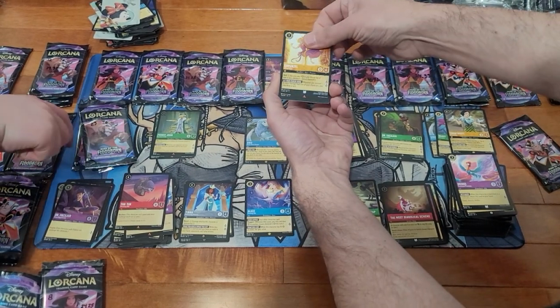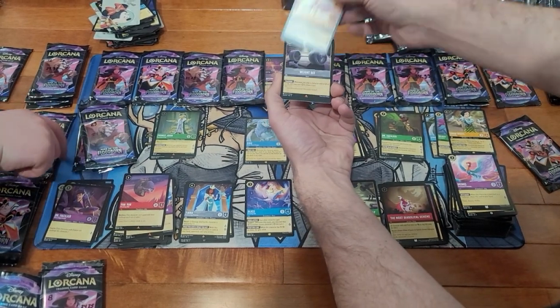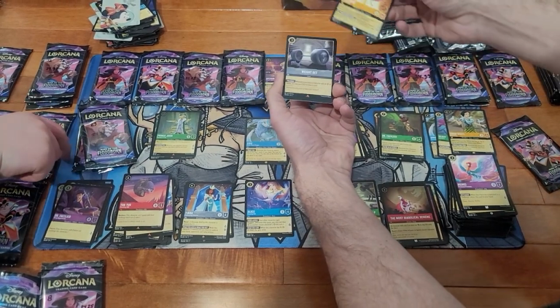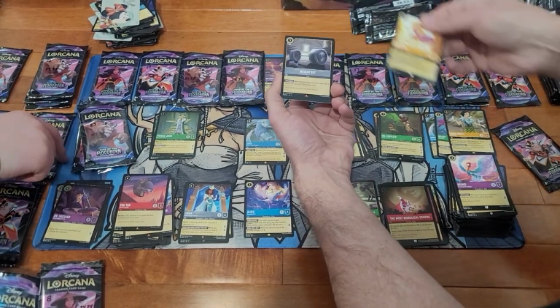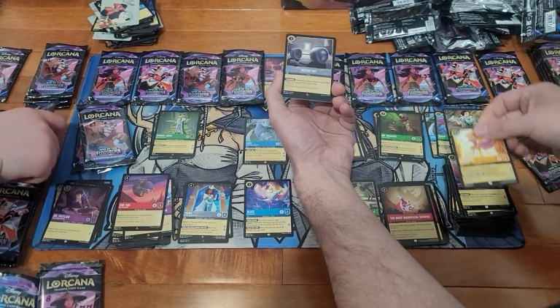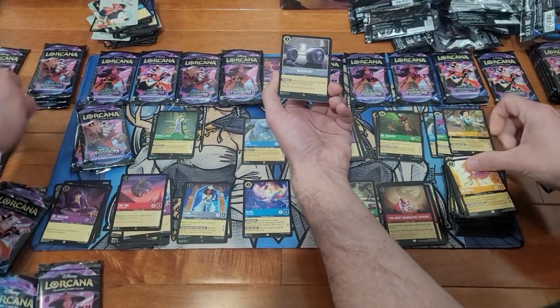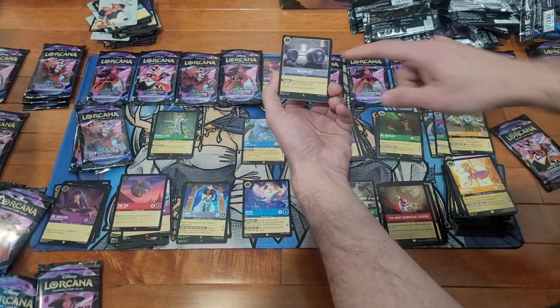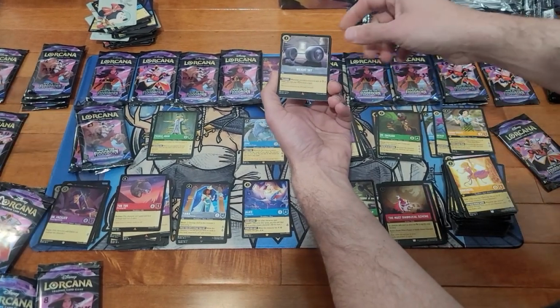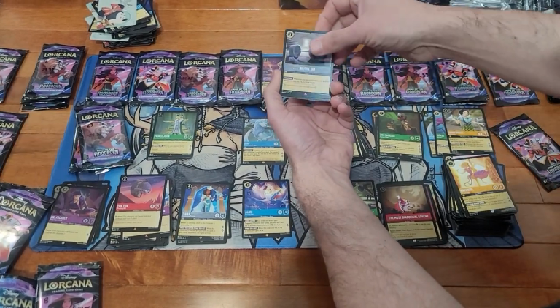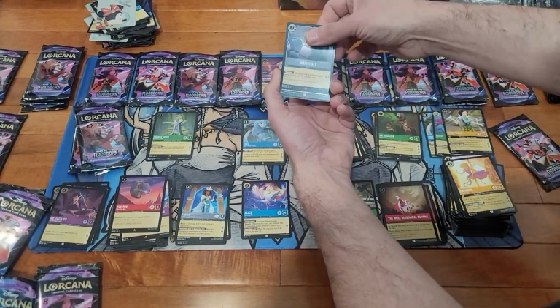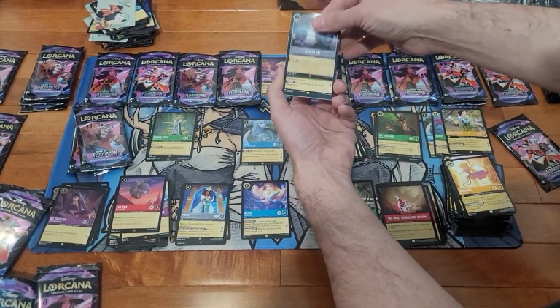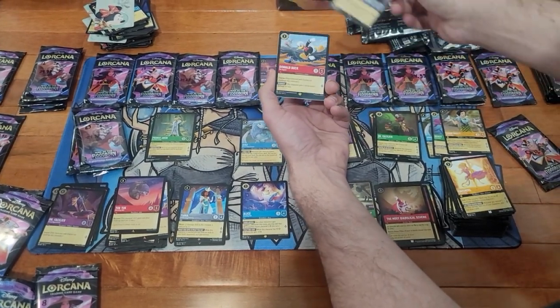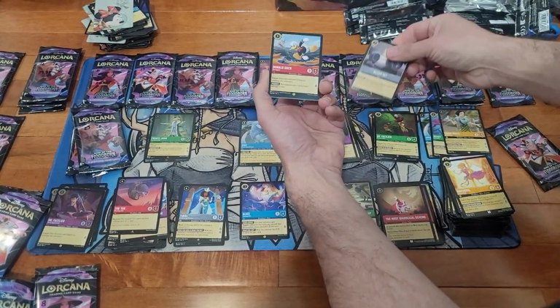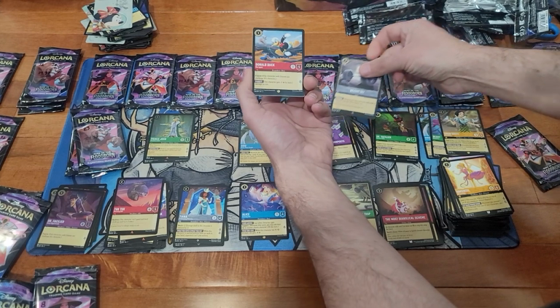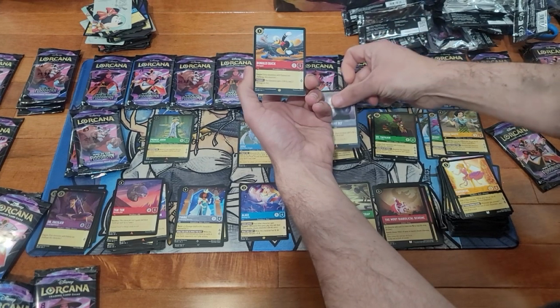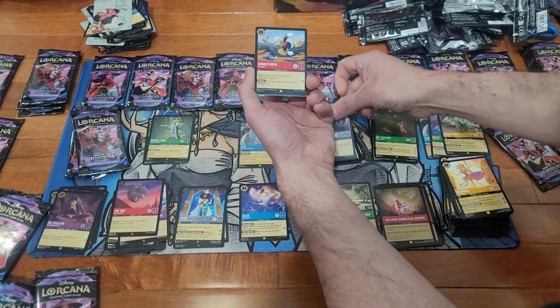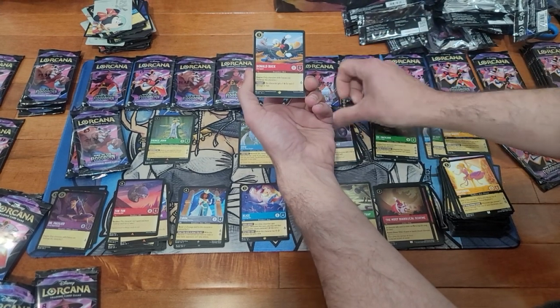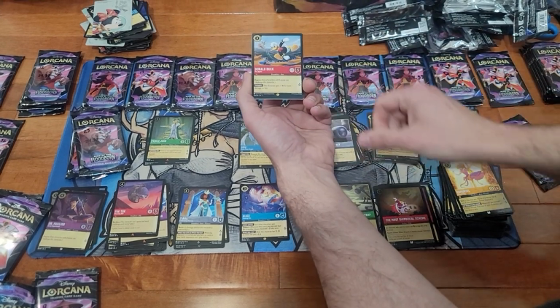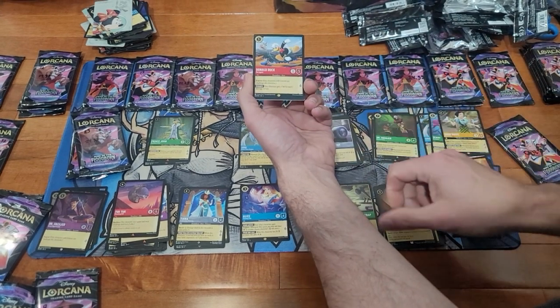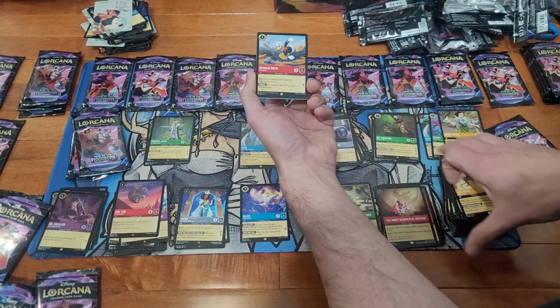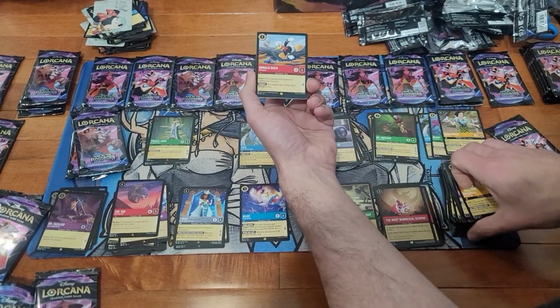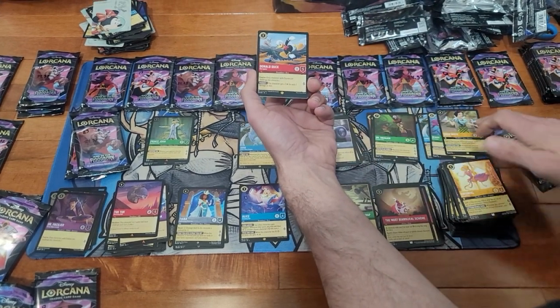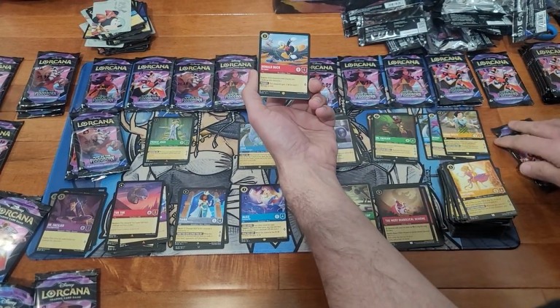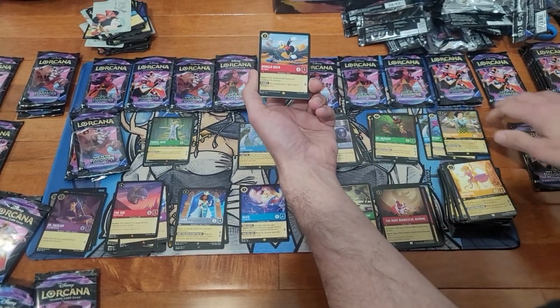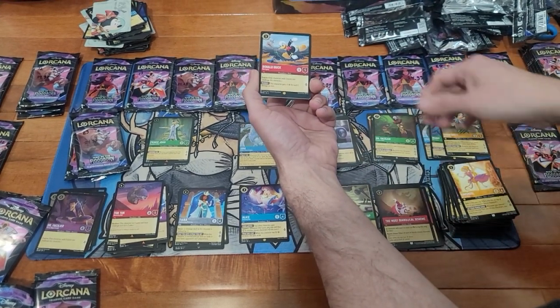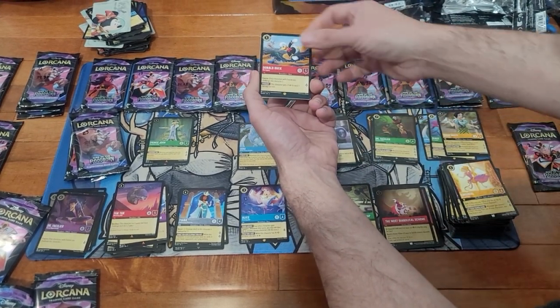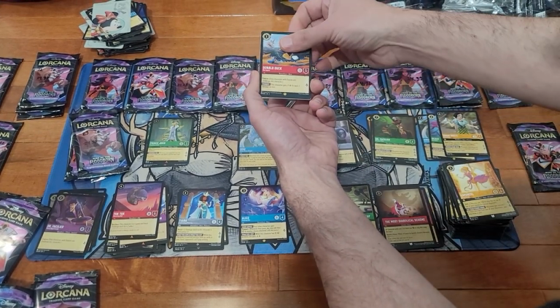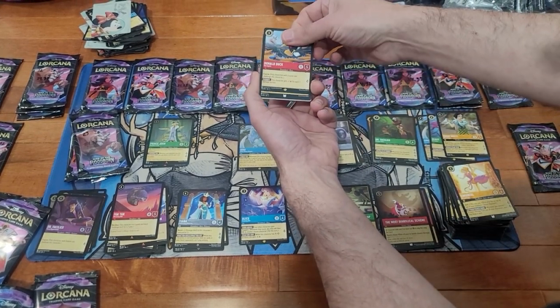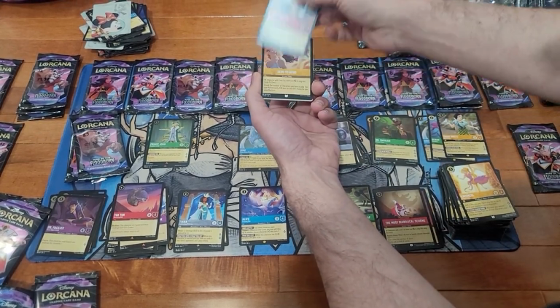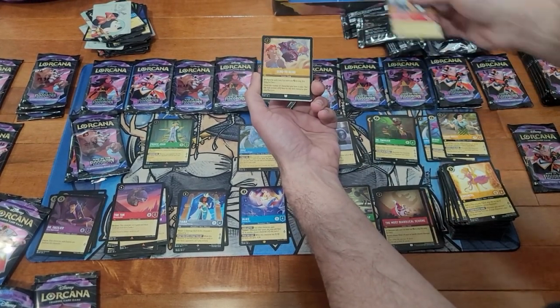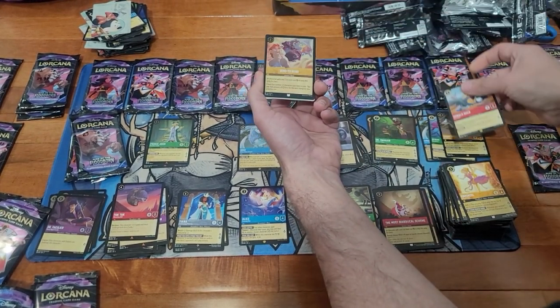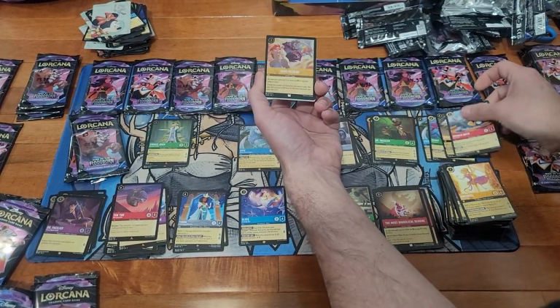Rapunzel Foil, White set — we needed that one to finish our set. And a Legendary Donald Duck, which is awesome because we needed that one to finish our set.